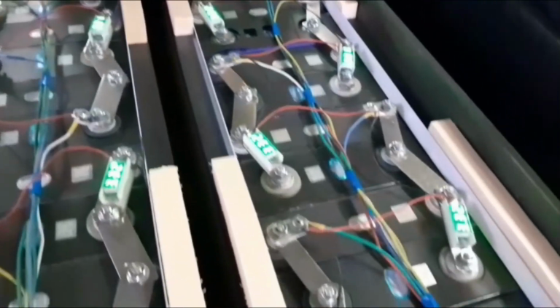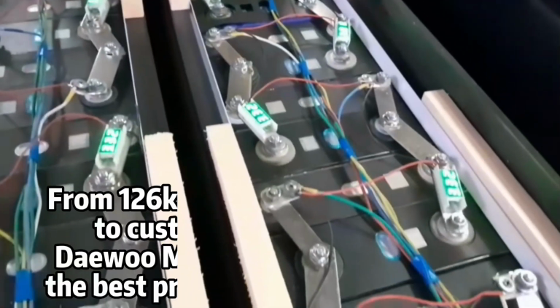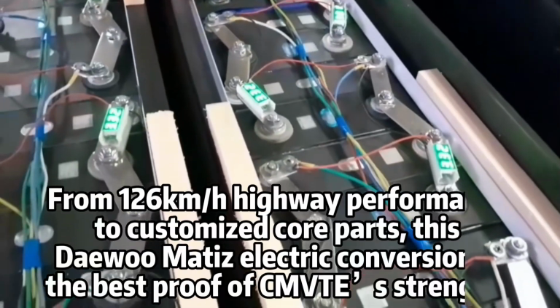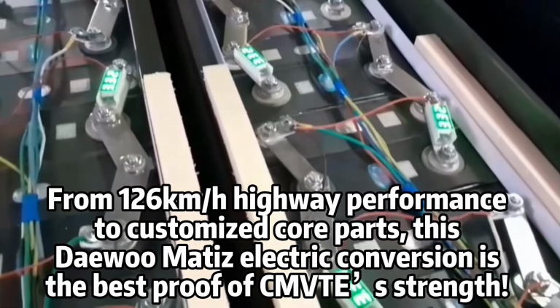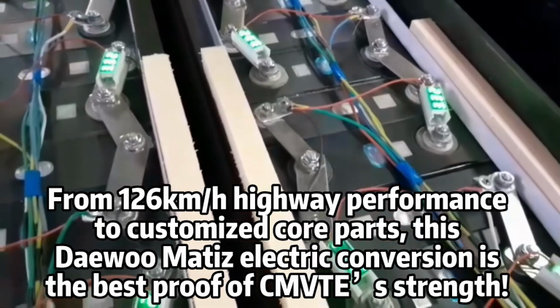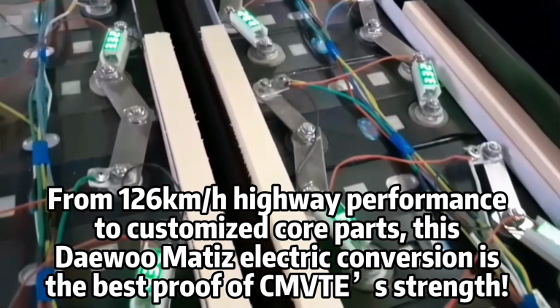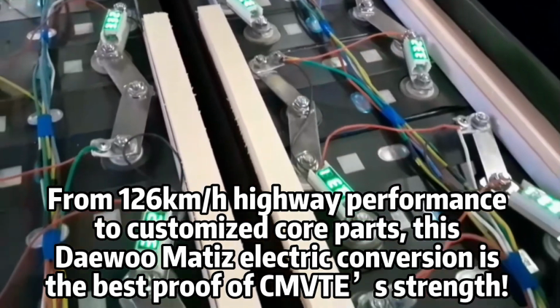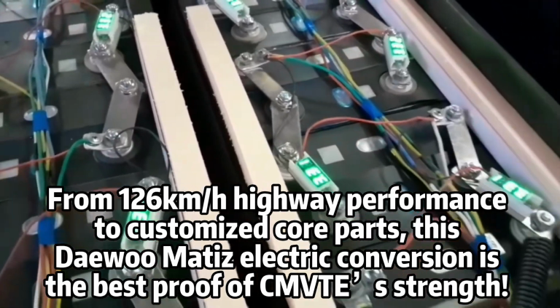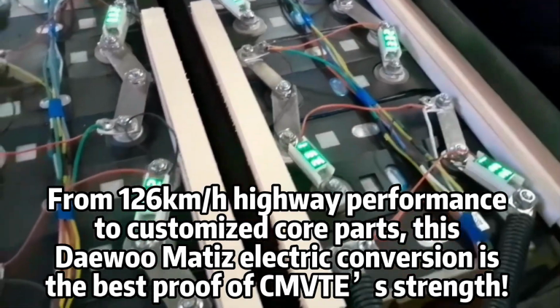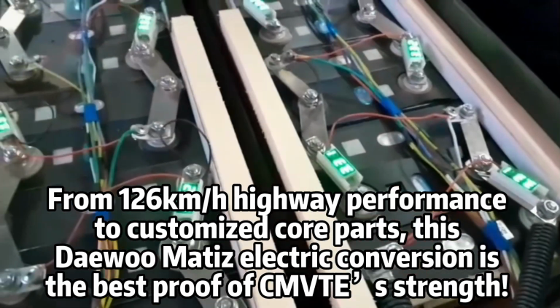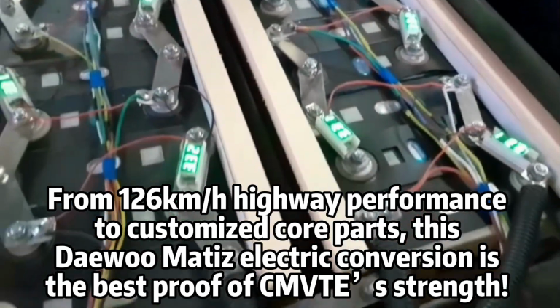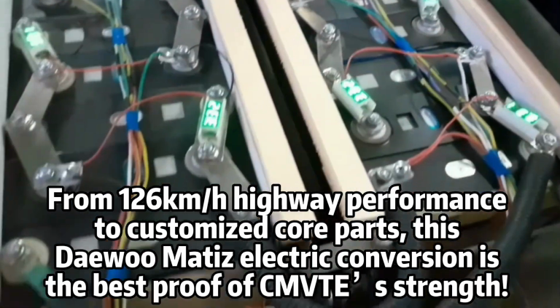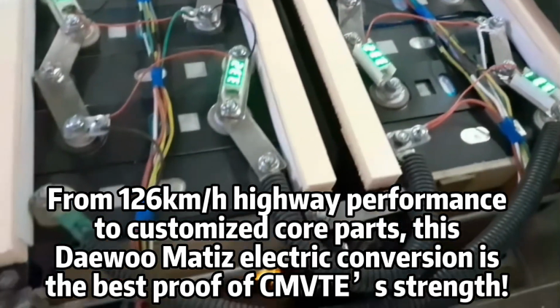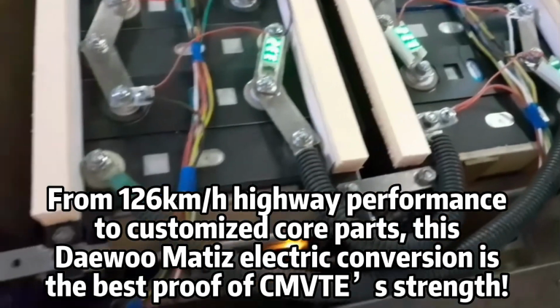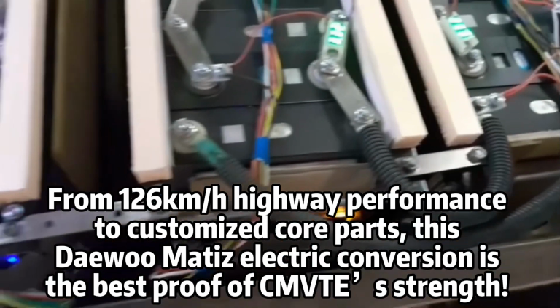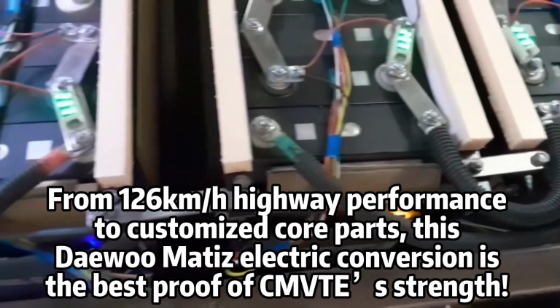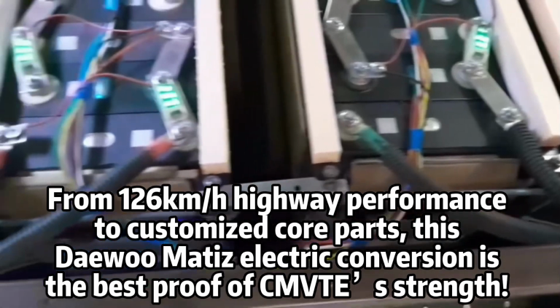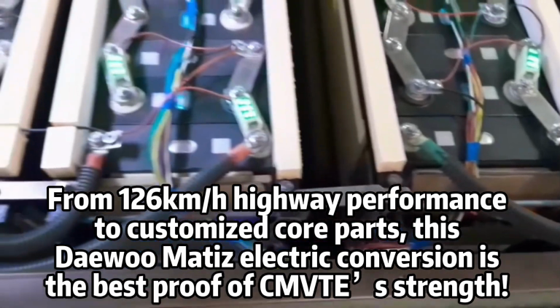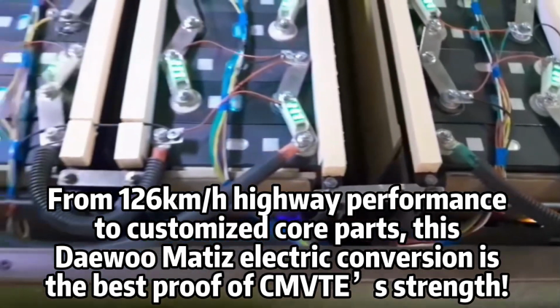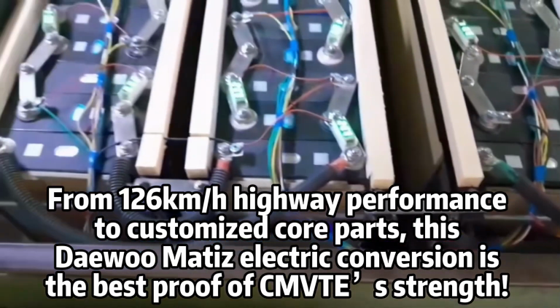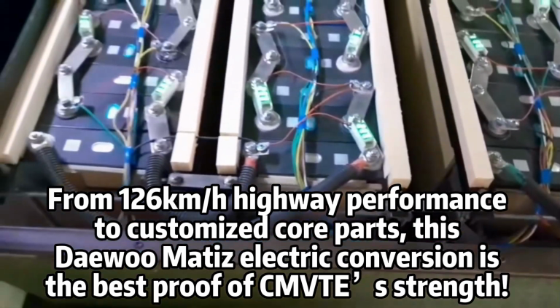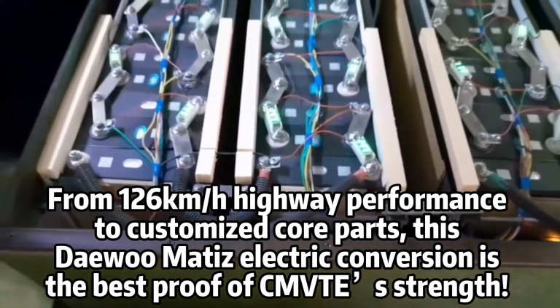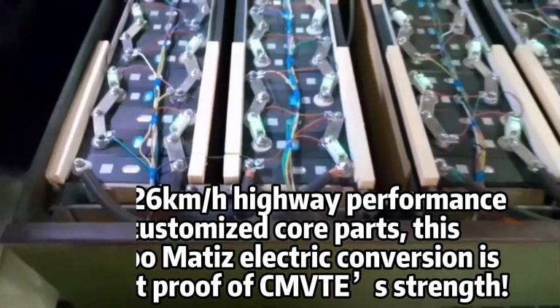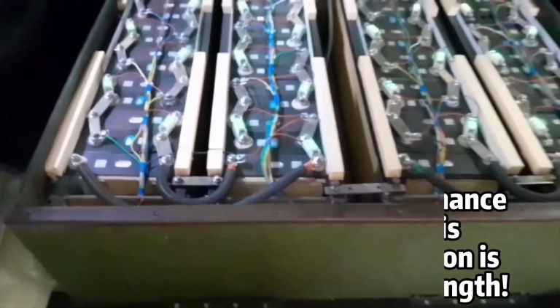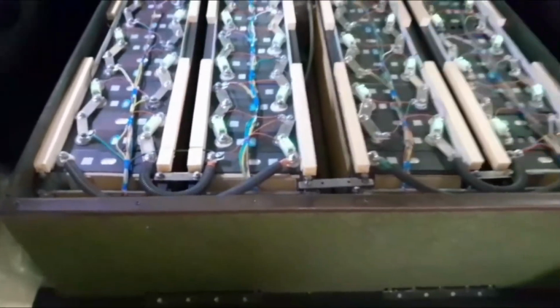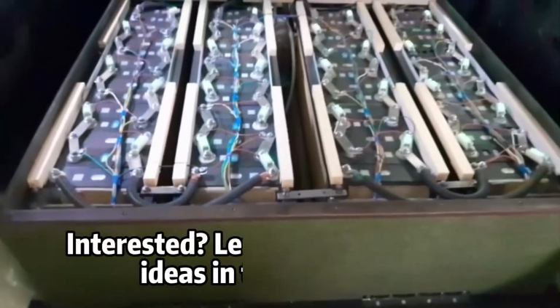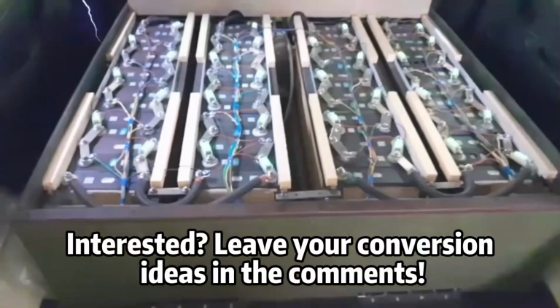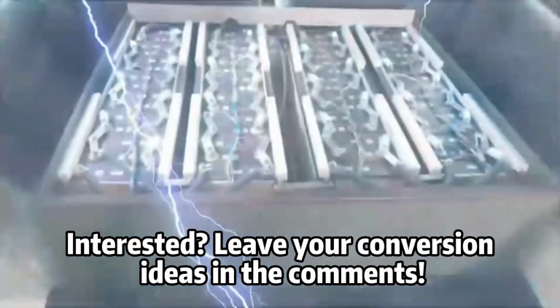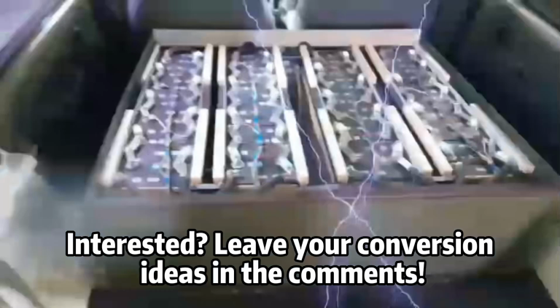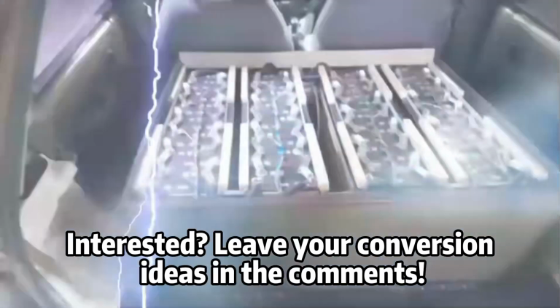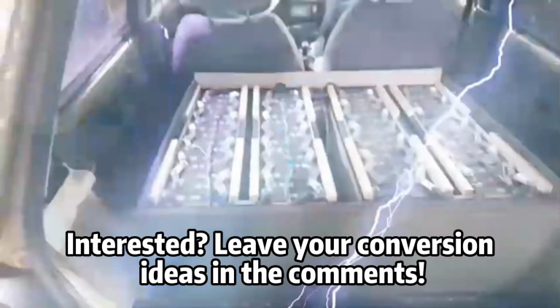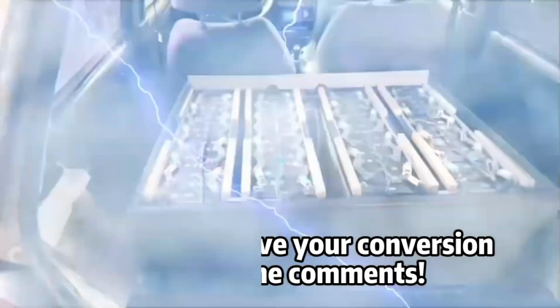From 126 km/h highway performance to customized core parts, this Dawa Modi's electric conversion is the best proof of CMVTE's strength. Interested? Leave your conversion ideas in the comments.